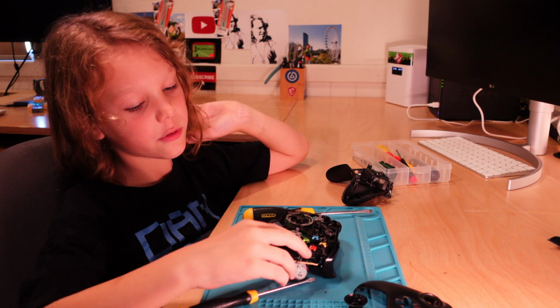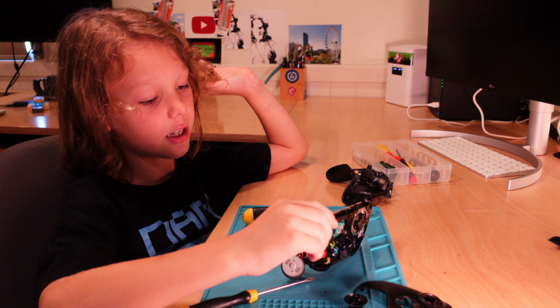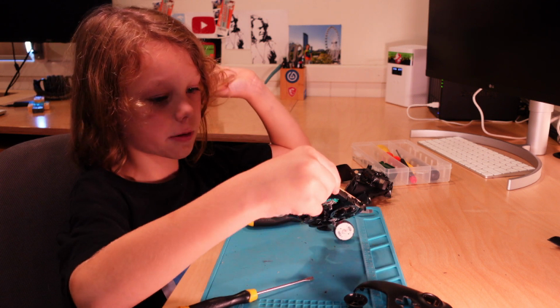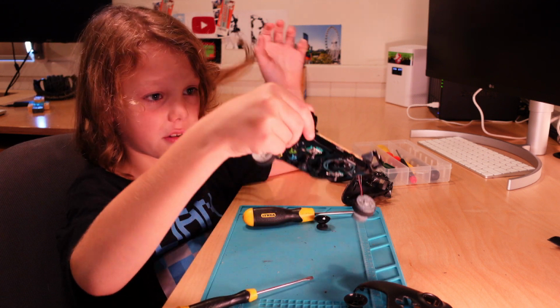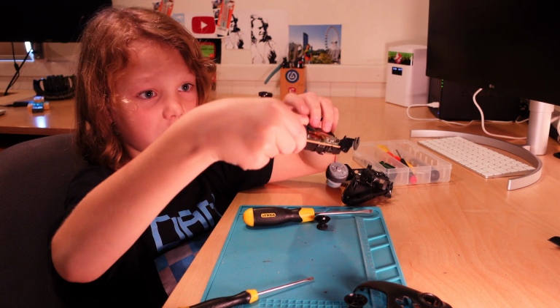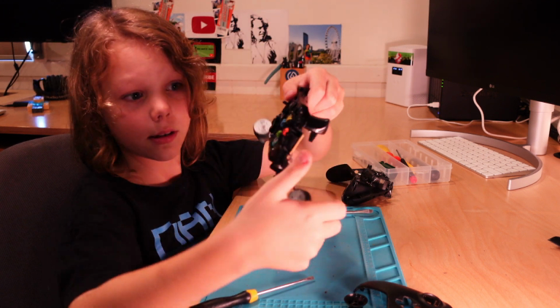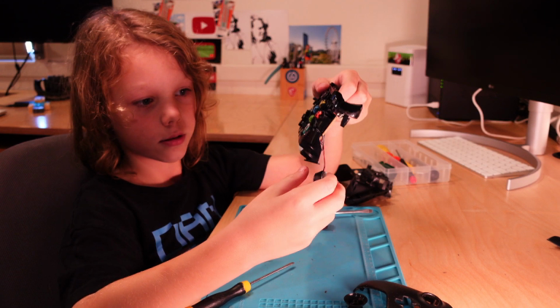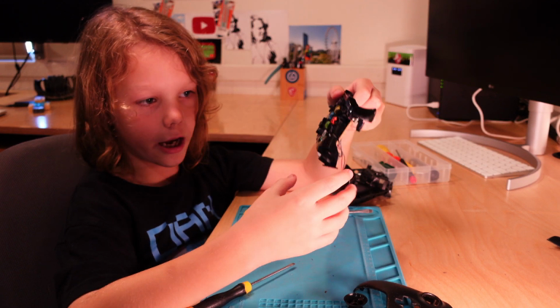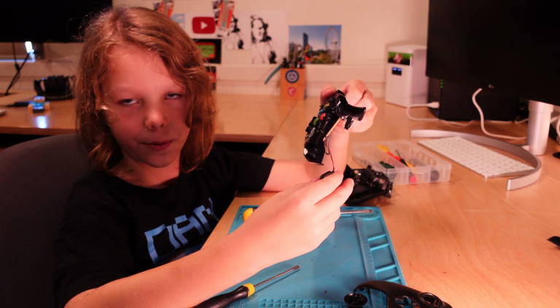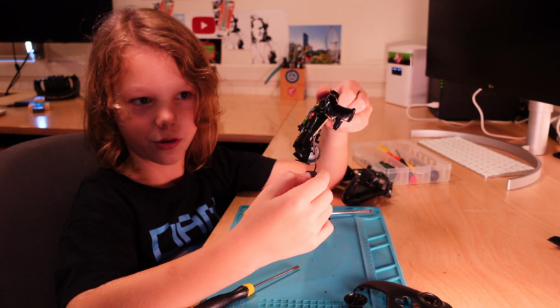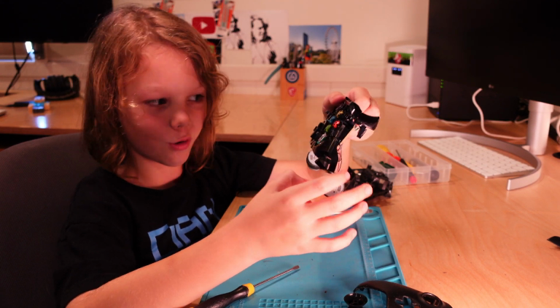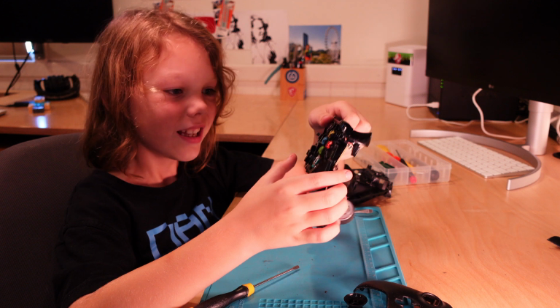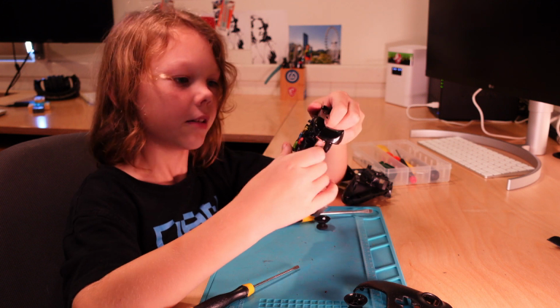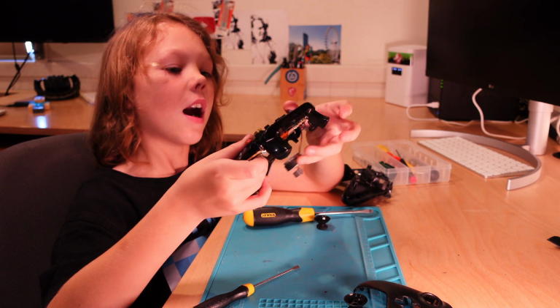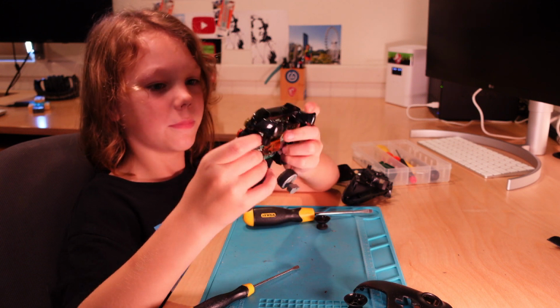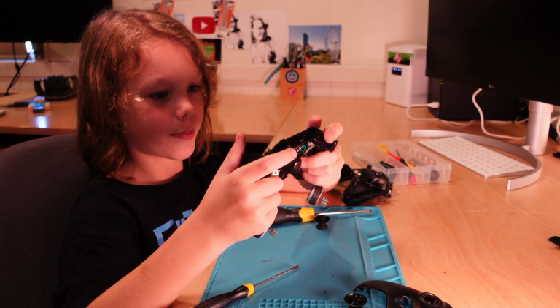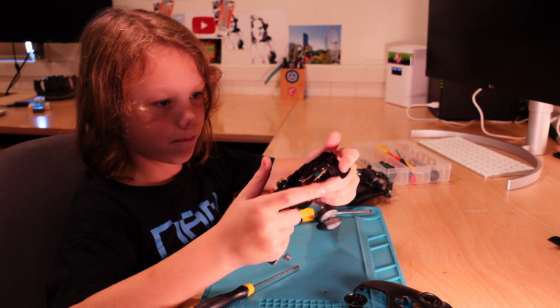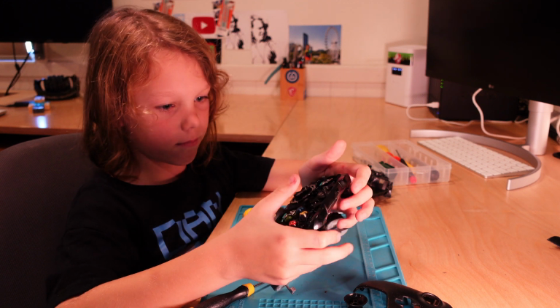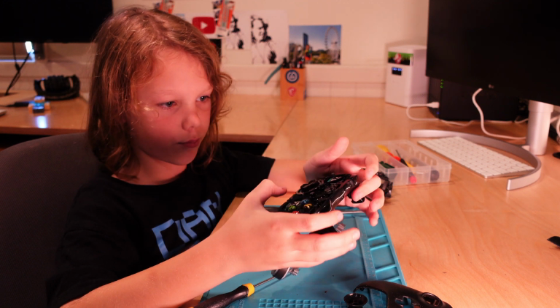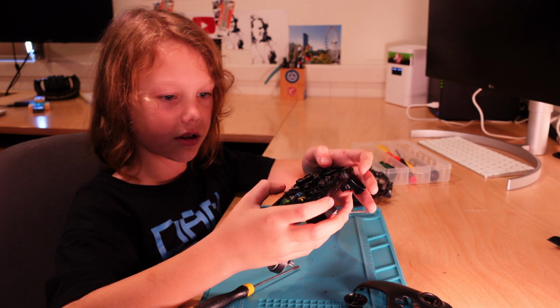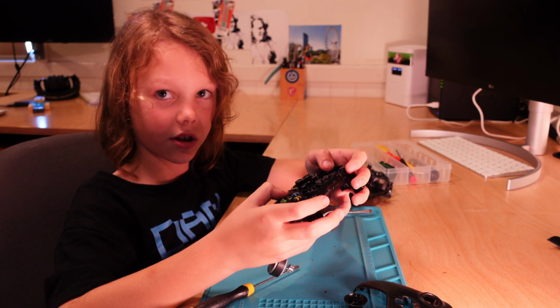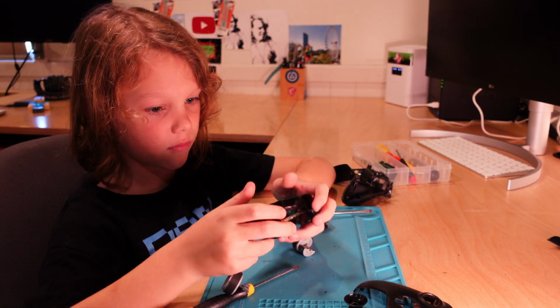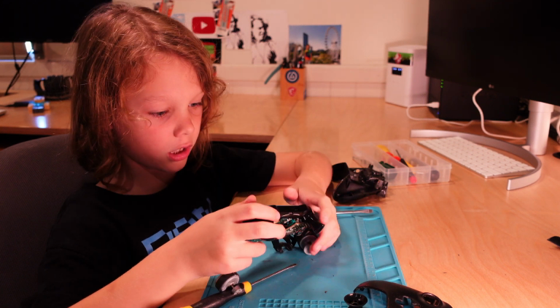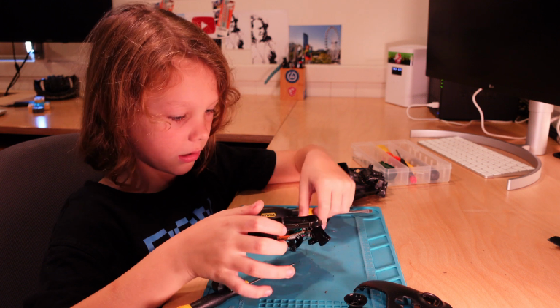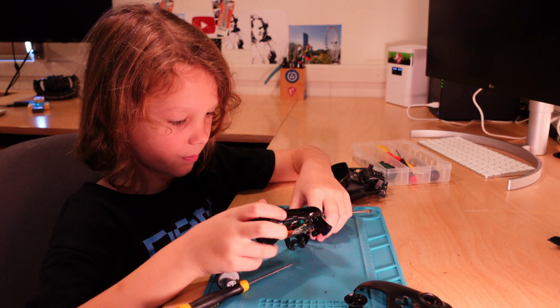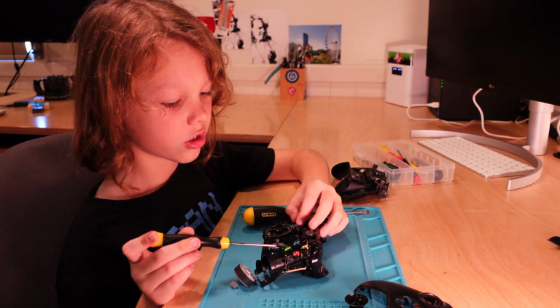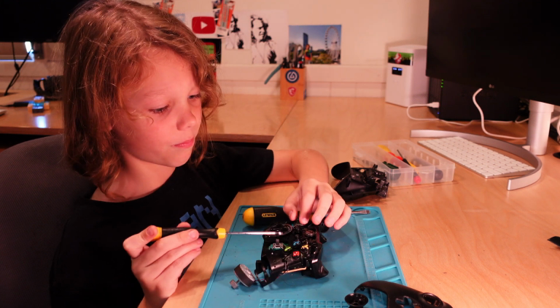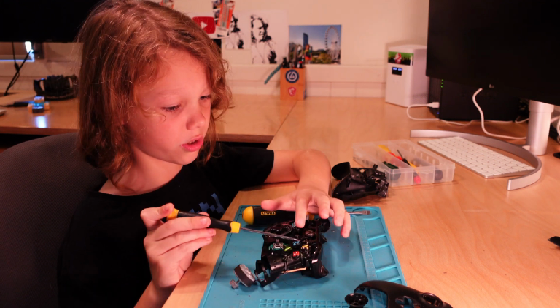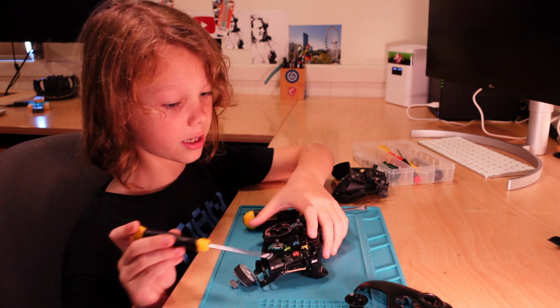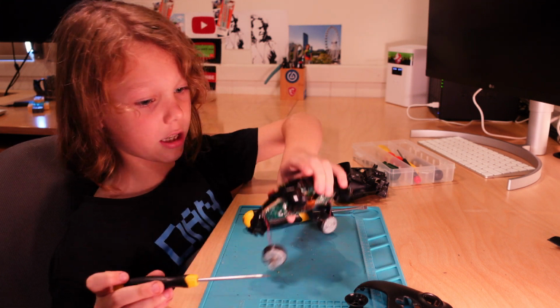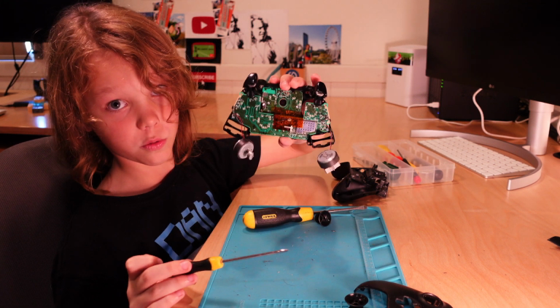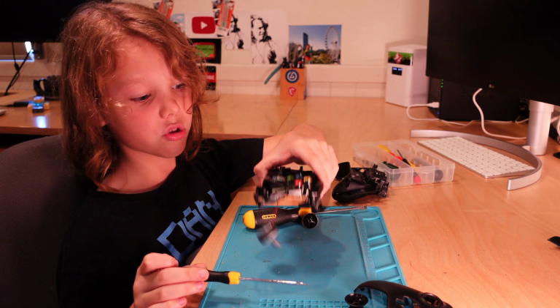So that's what's inside an Xbox One controller. I took out the motors, of course. It's pretty basic, isn't it? Well, not really. So, this is what's inside an Xbox One controller.